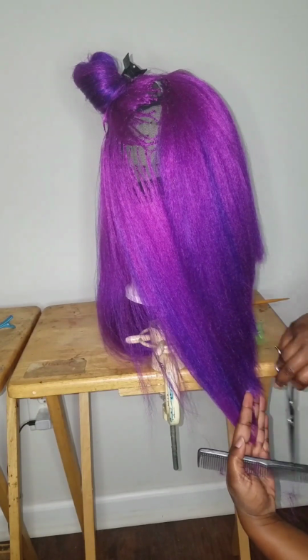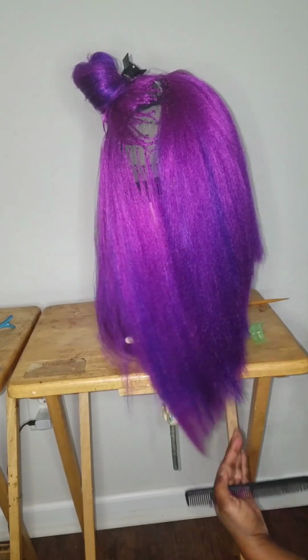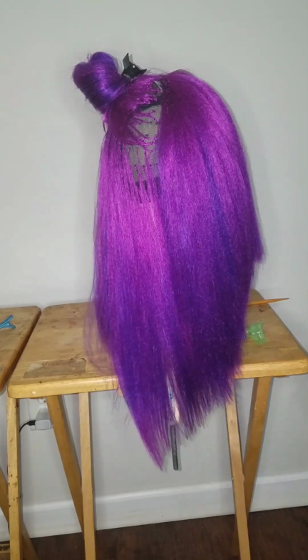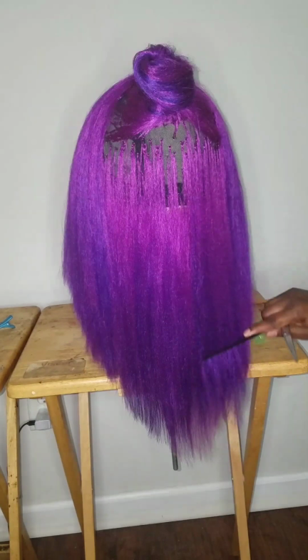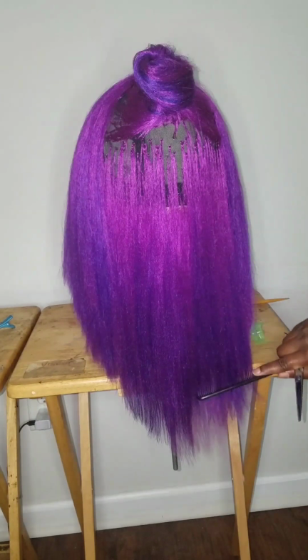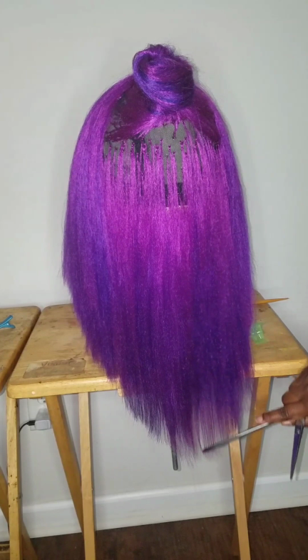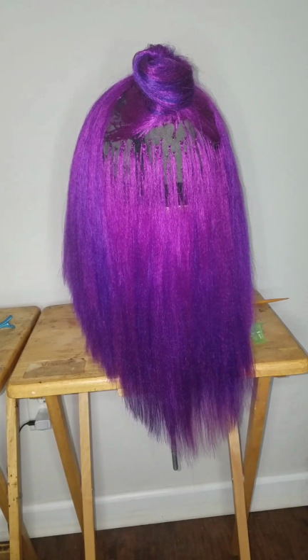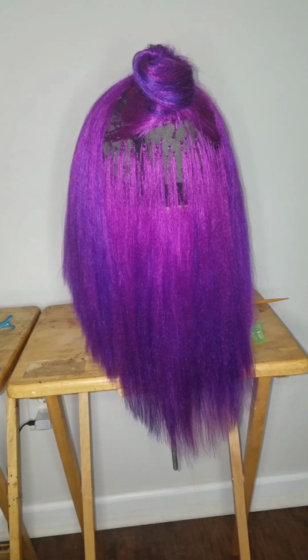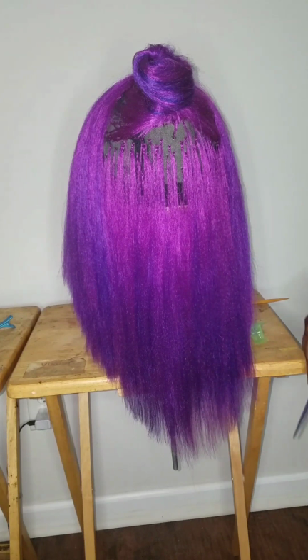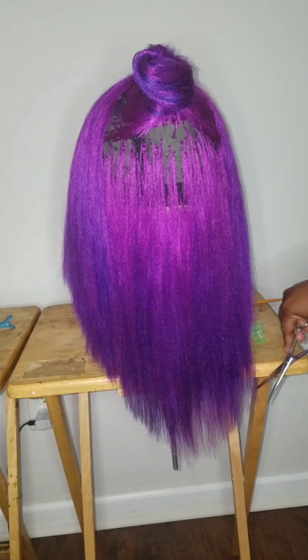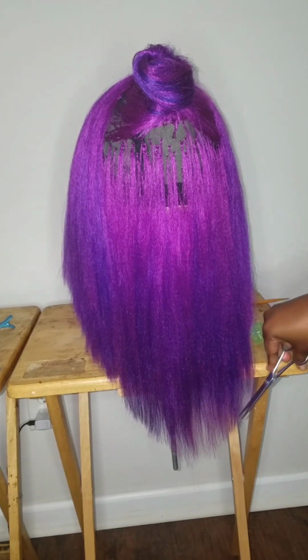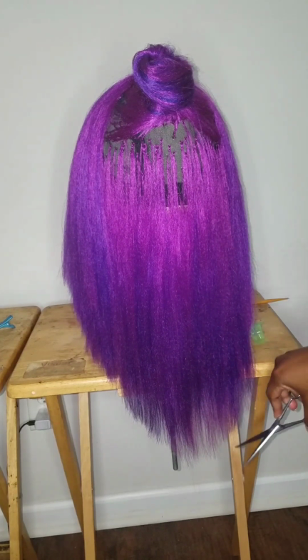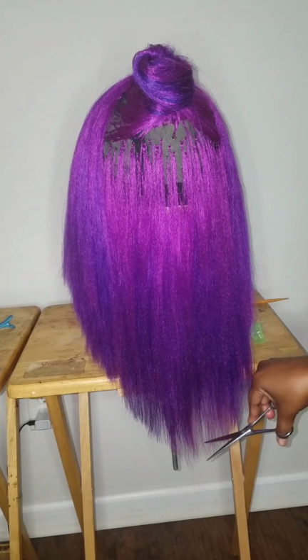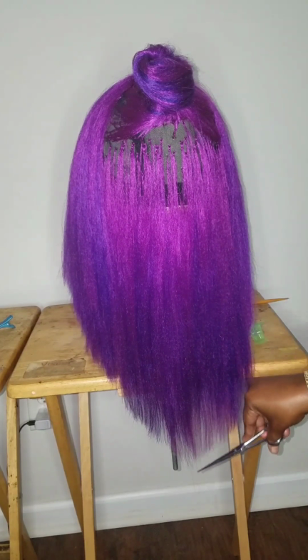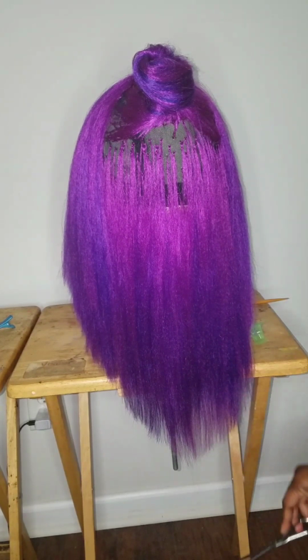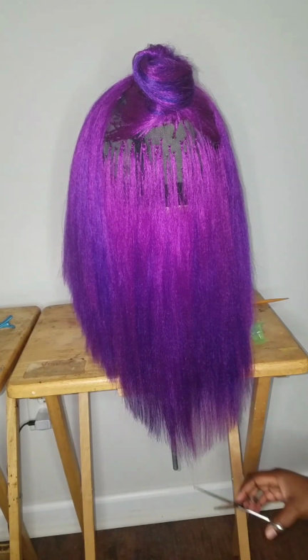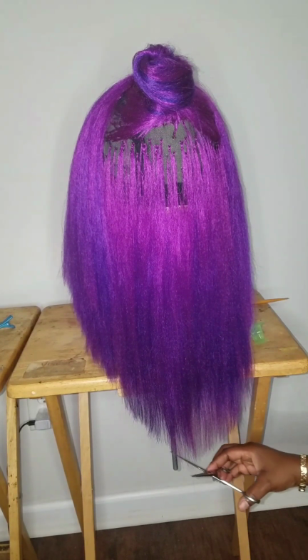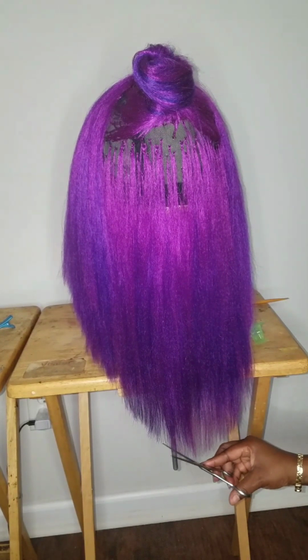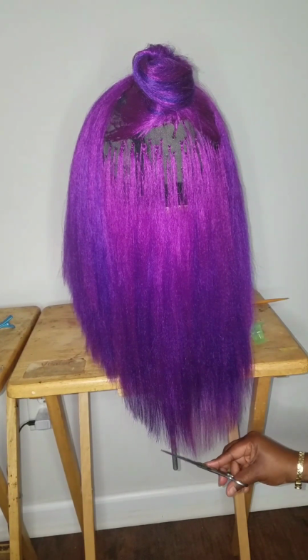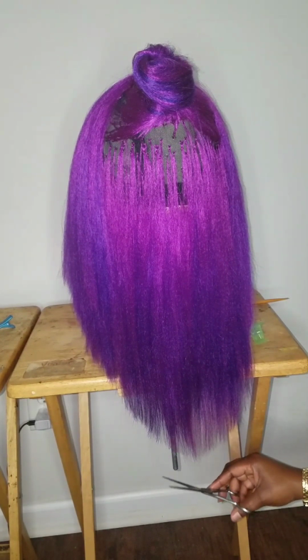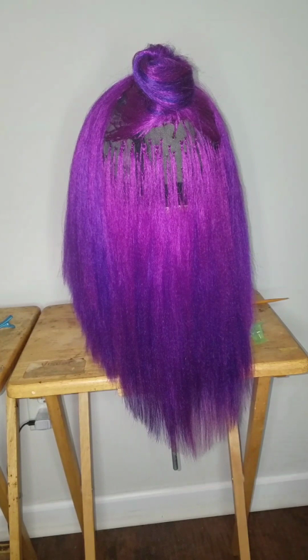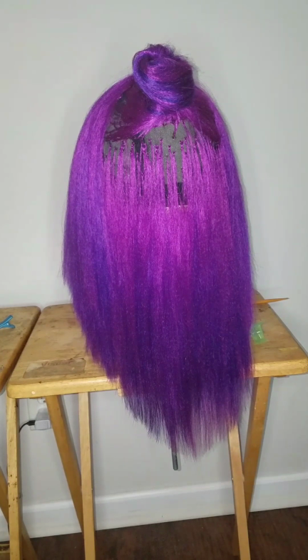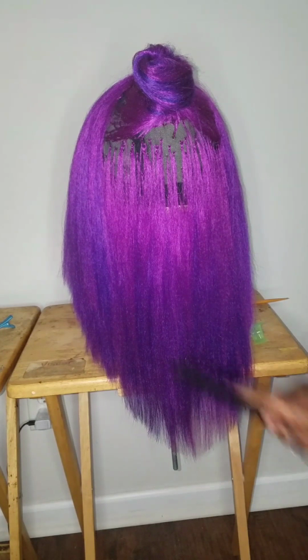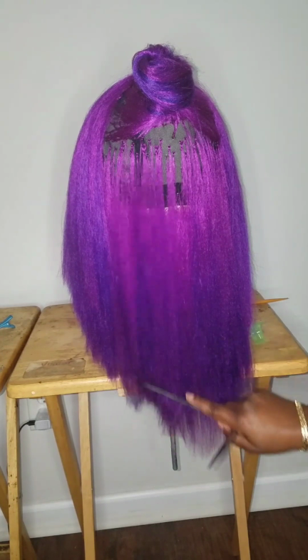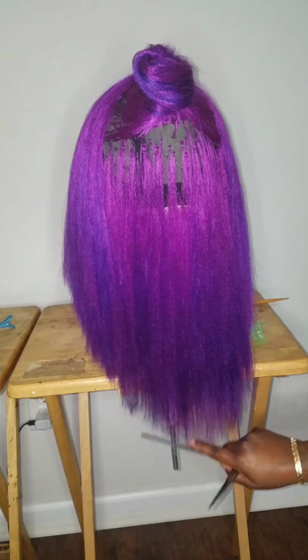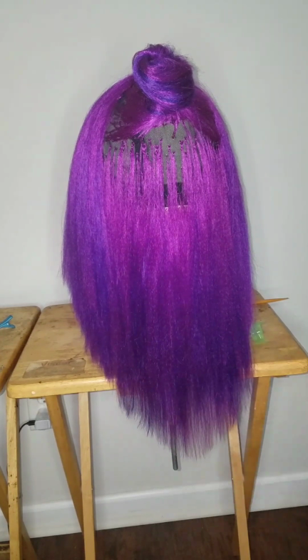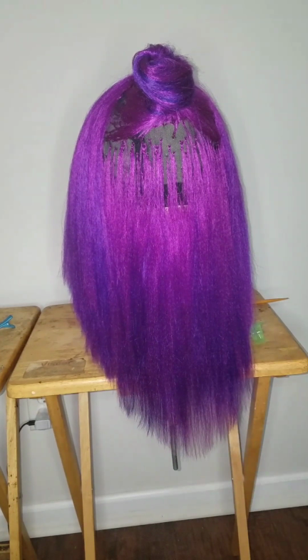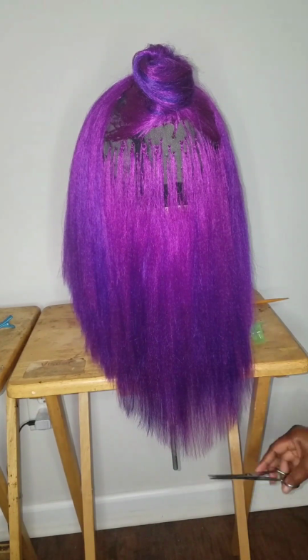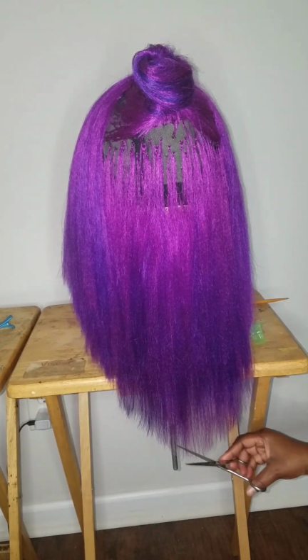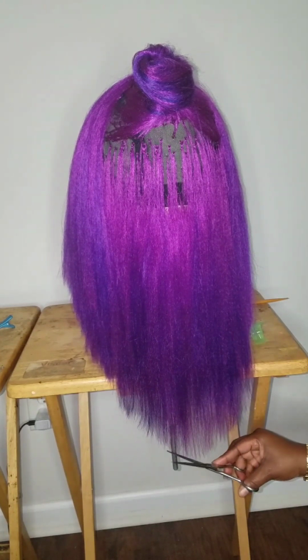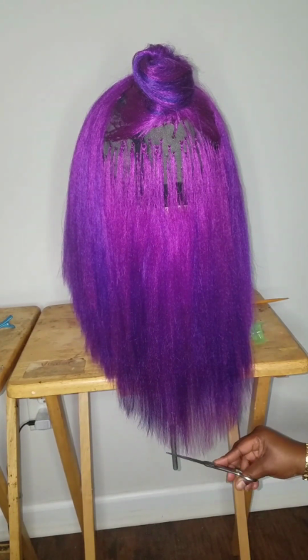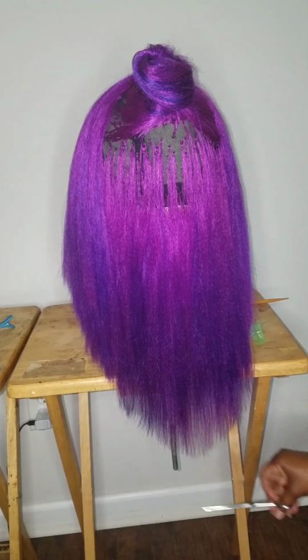After you do that, you're going to comb it down, make sure everything is nice and even, snip off the long areas, and clean up the bottom. That is a V-cut! I'm so proud of myself — I can't wait to see how it's going to look when I'm done.